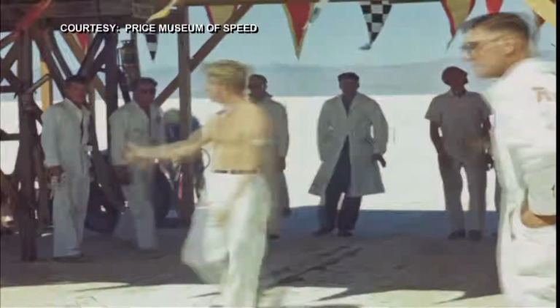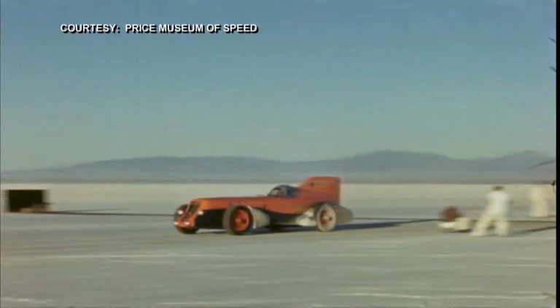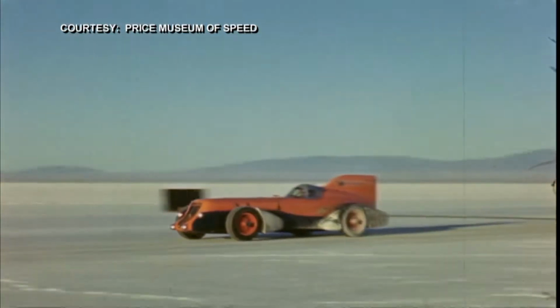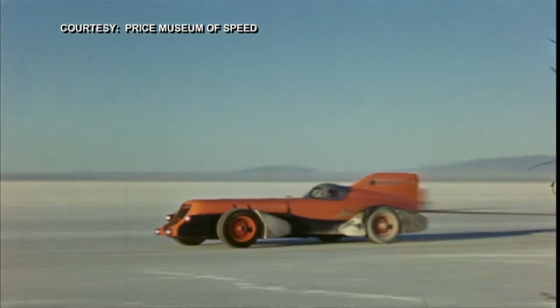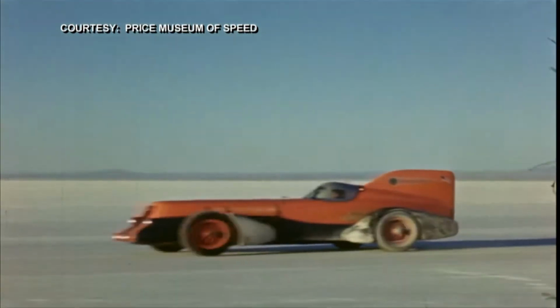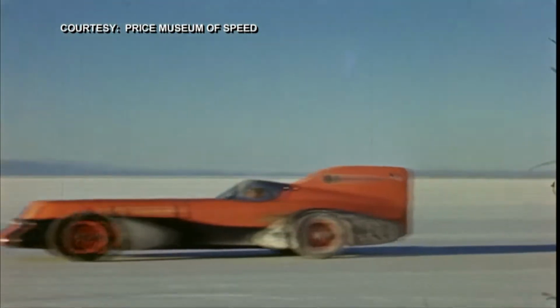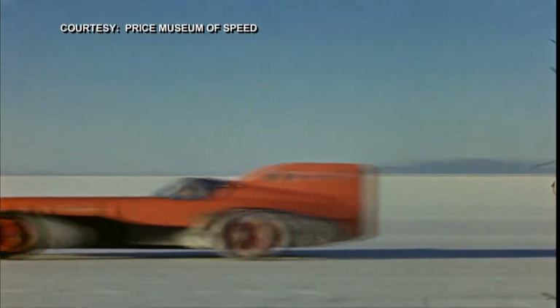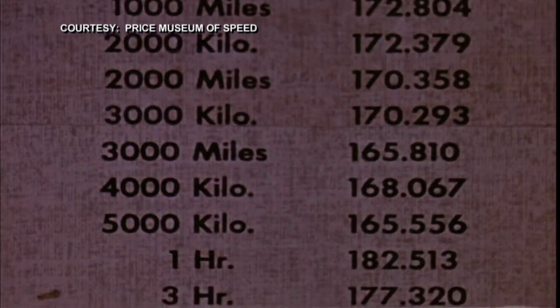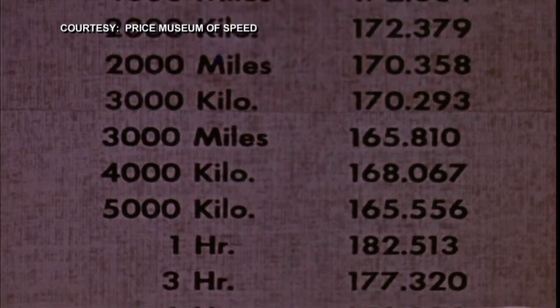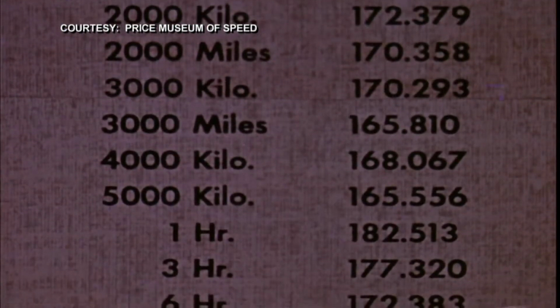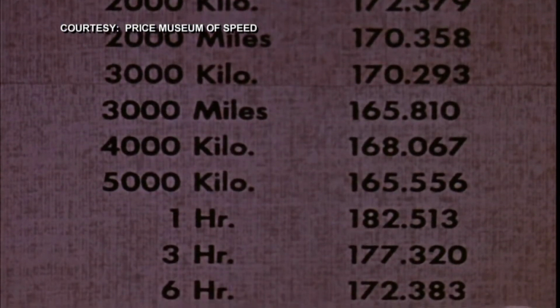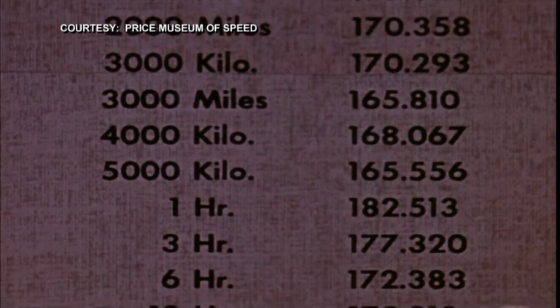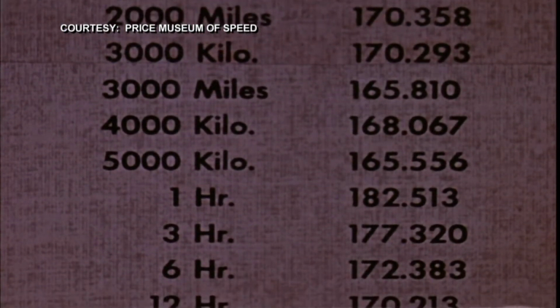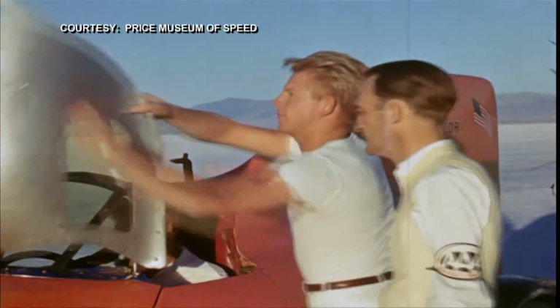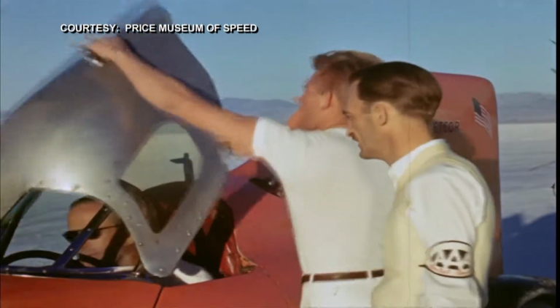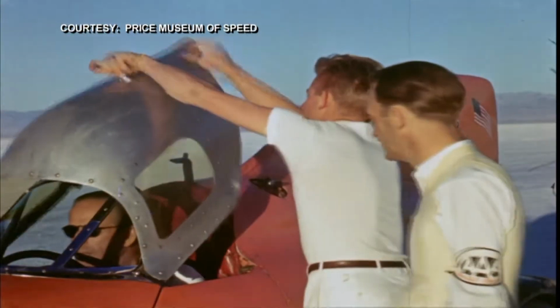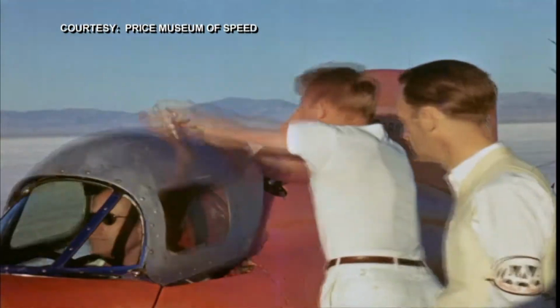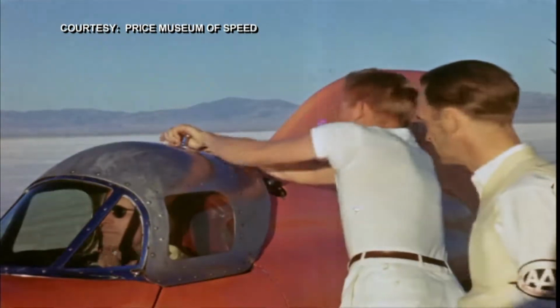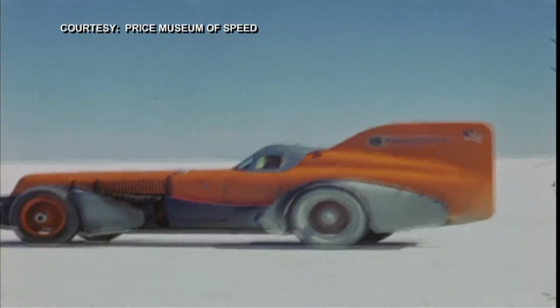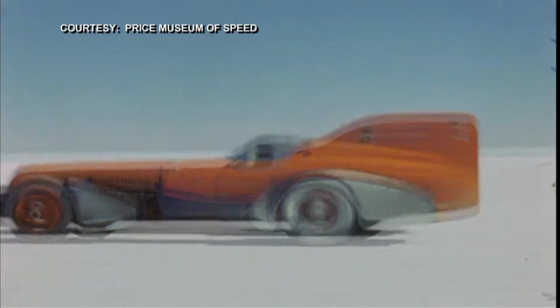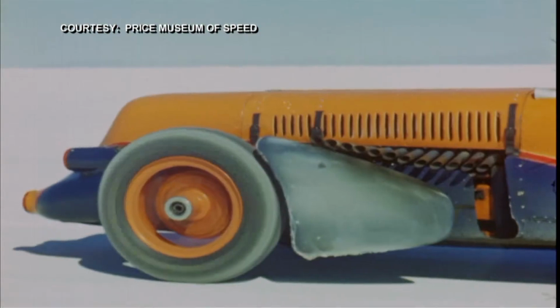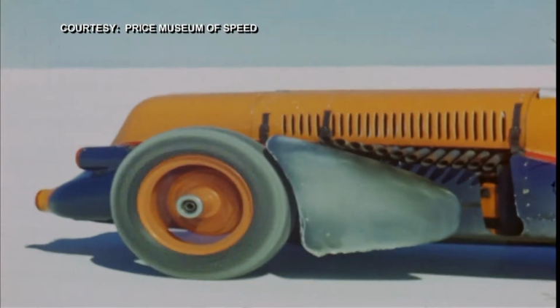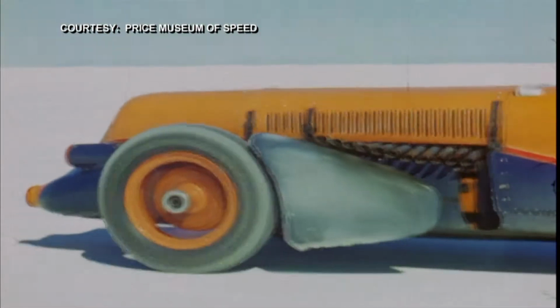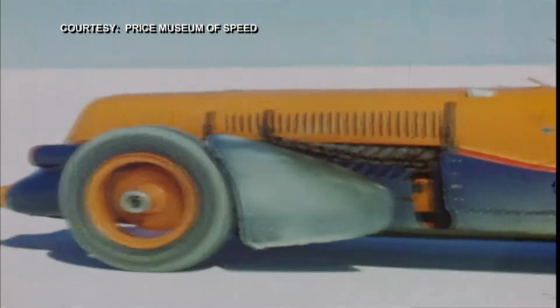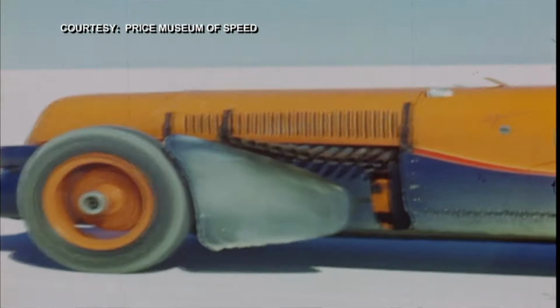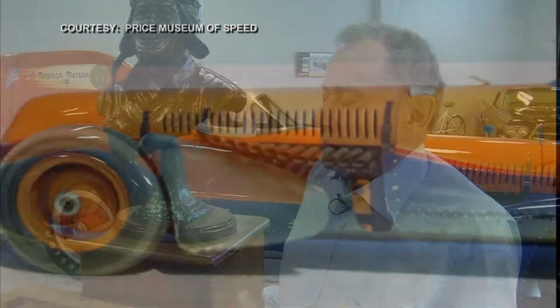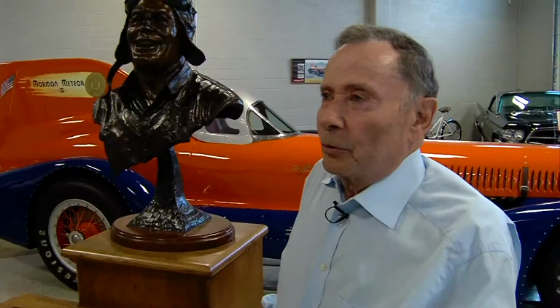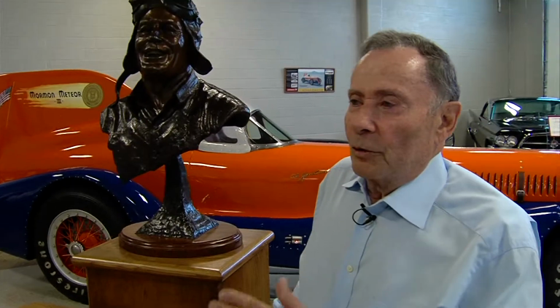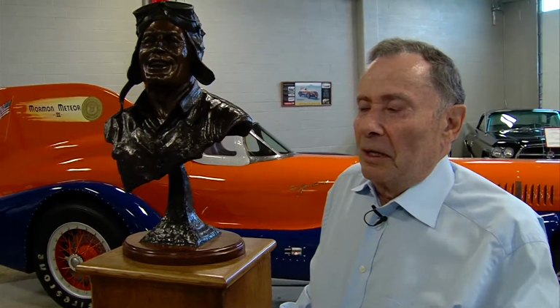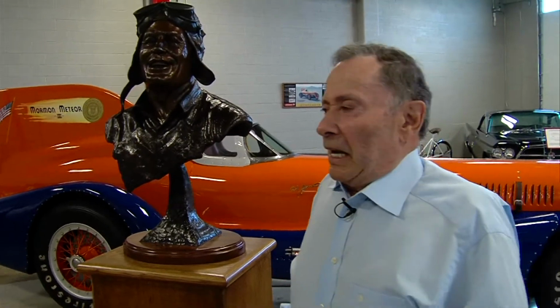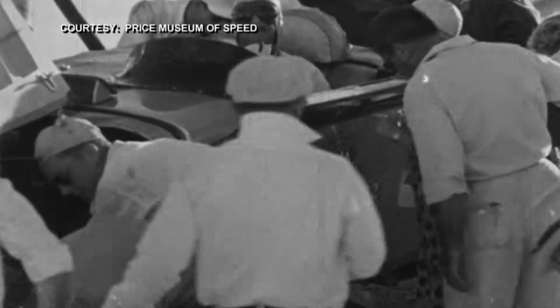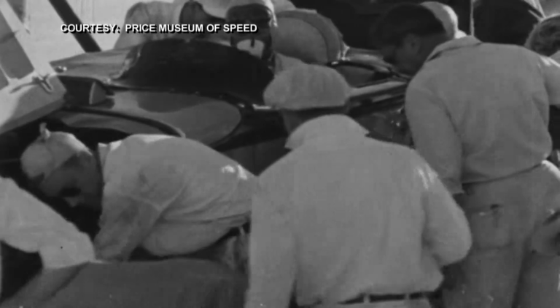Ab Jenkins and the Mormon Meteor set 49 speed and endurance records on the Bonneville Salt Flats — a dozen of those still stand. Day and night he roared on. How does this man do it? His answer was: I don't drink, I don't smoke — and he drank milk.